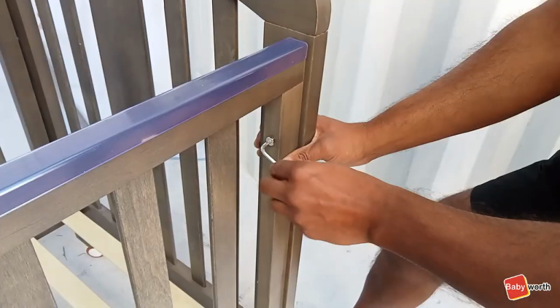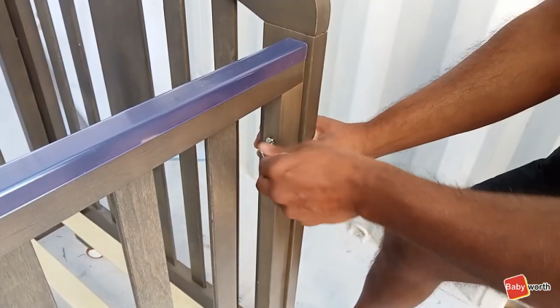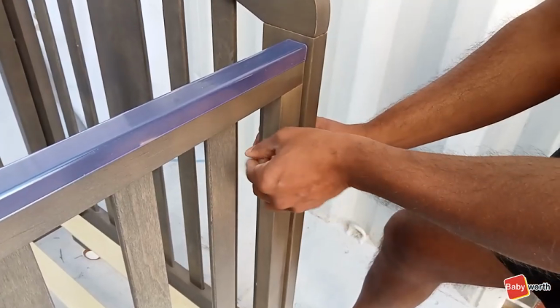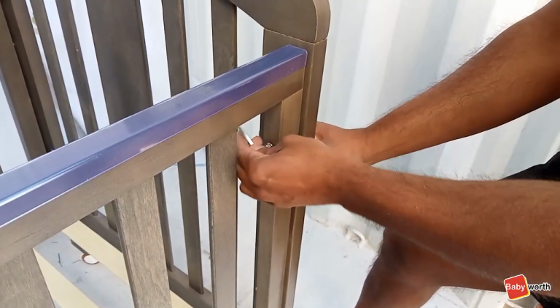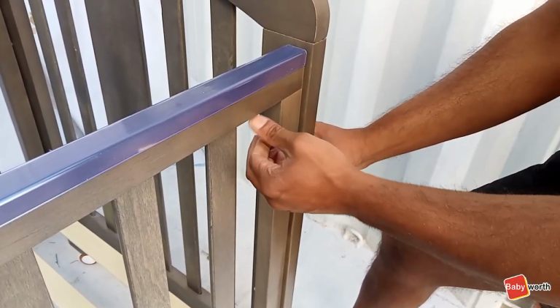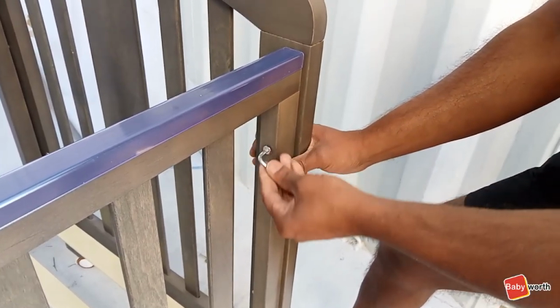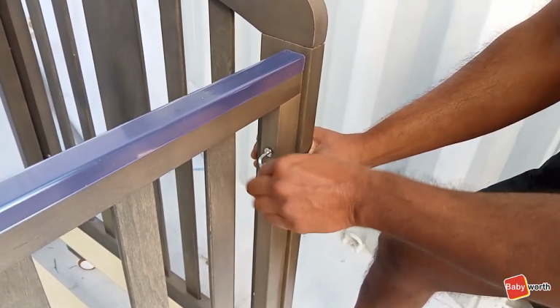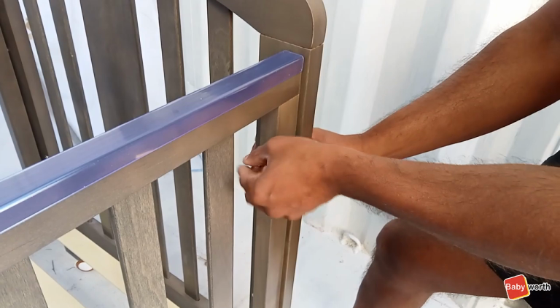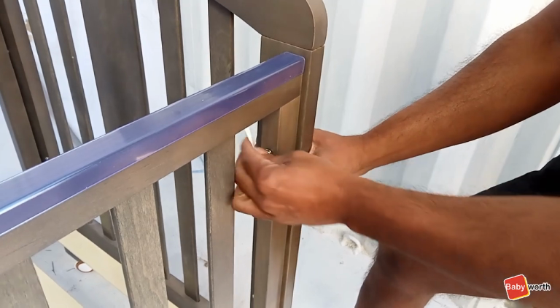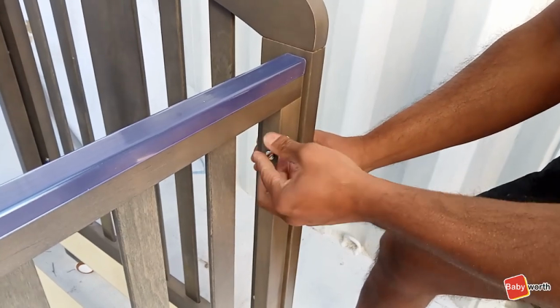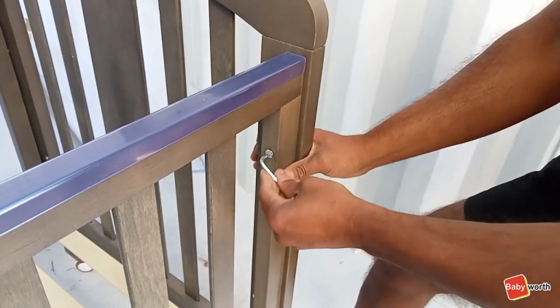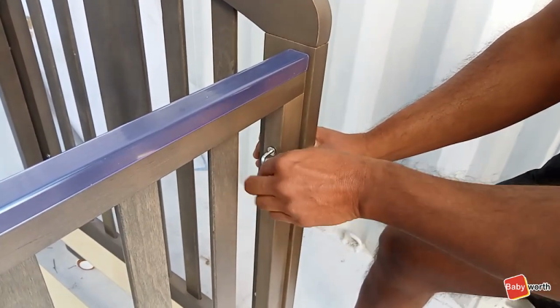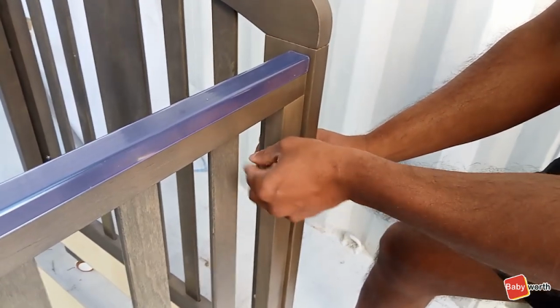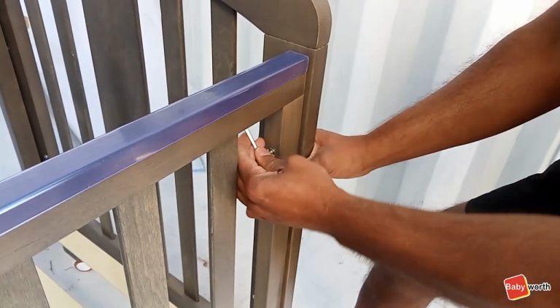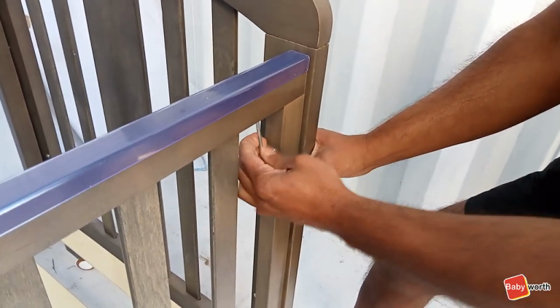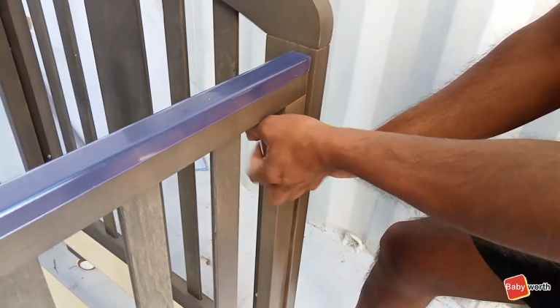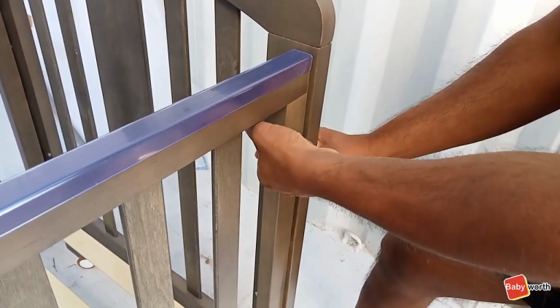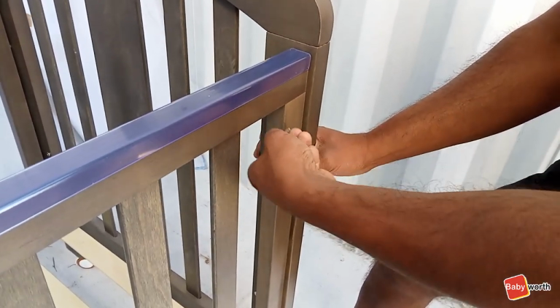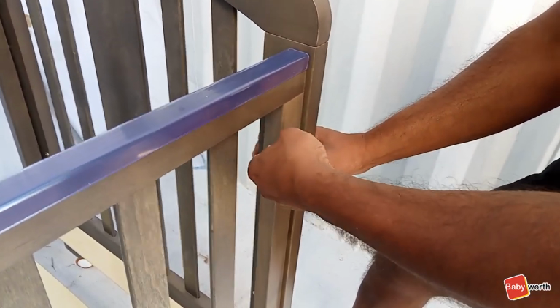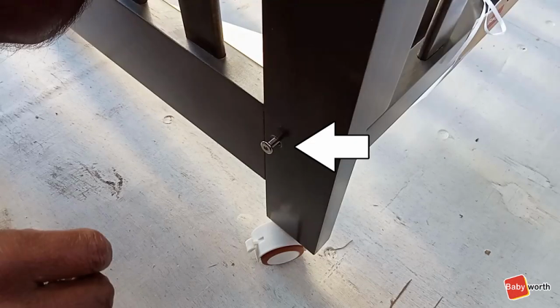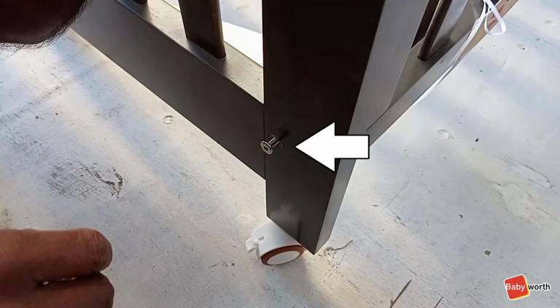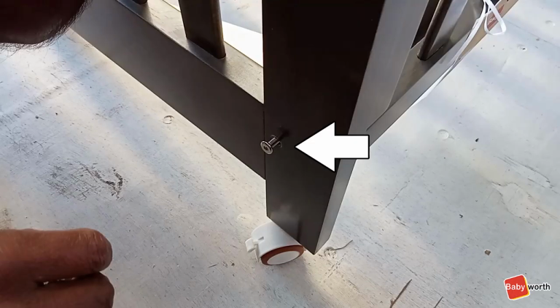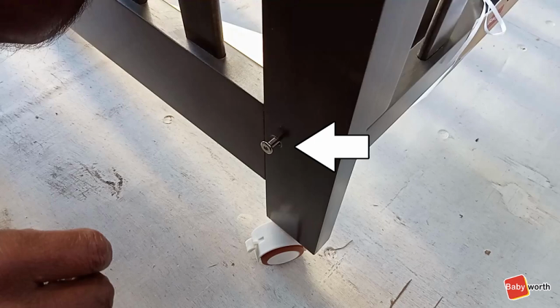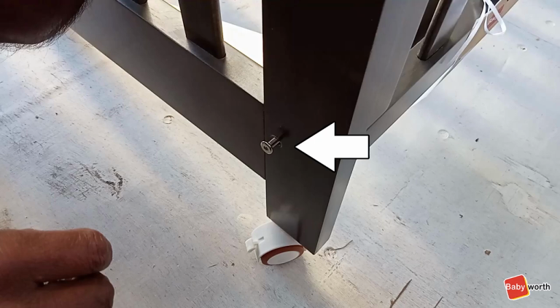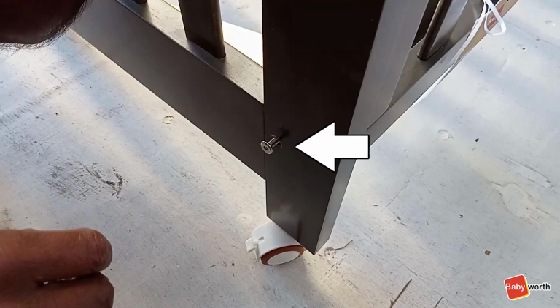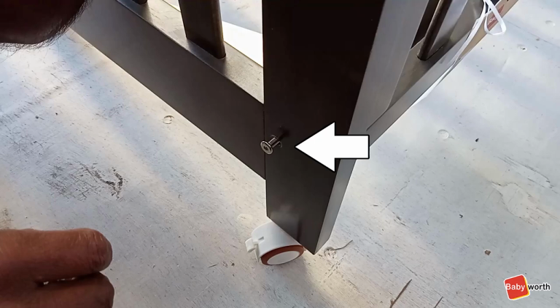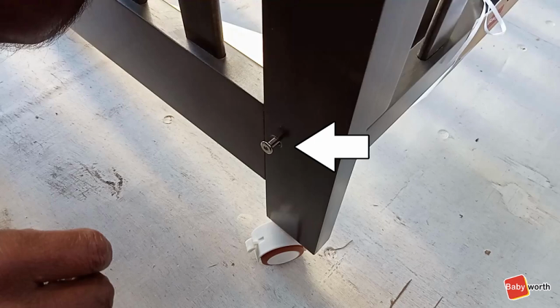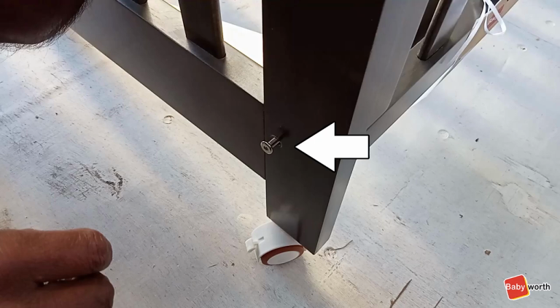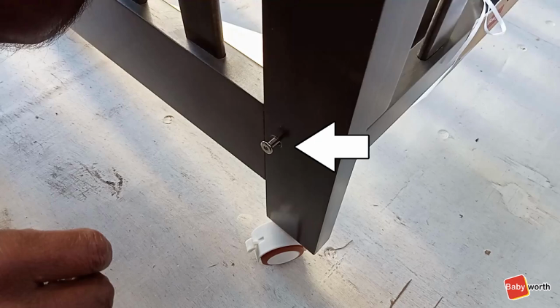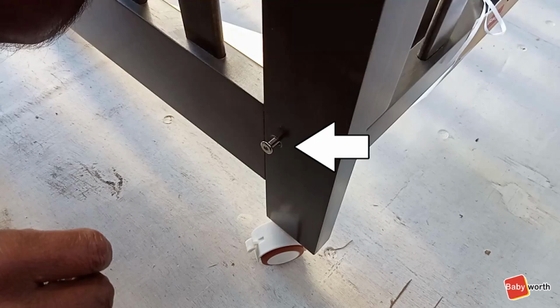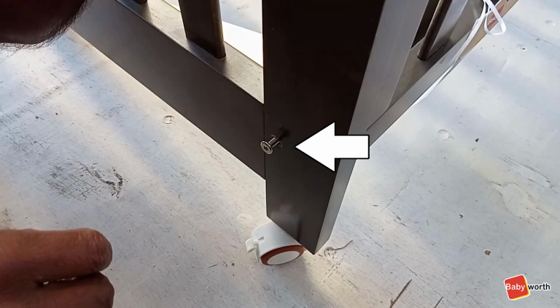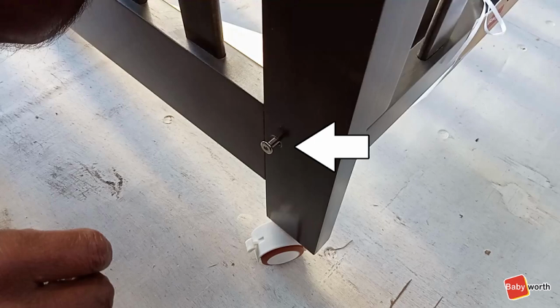Next, install the other side using two allen key bolts on each of the ends and make sure they are tight. Now both of the sides are on, make sure you tighten the allen key bolts holding in the base.